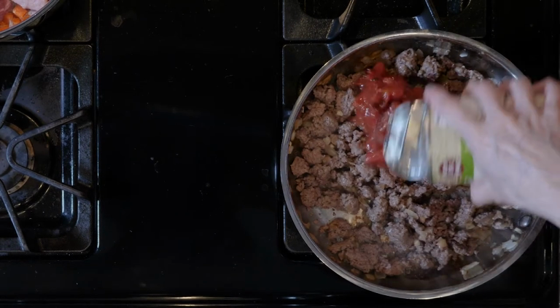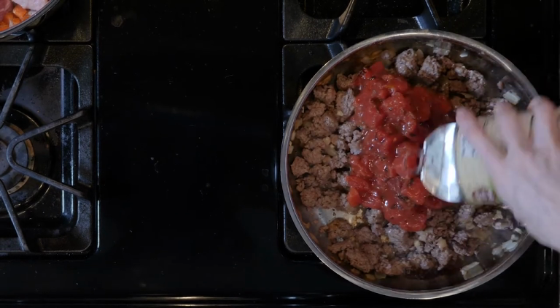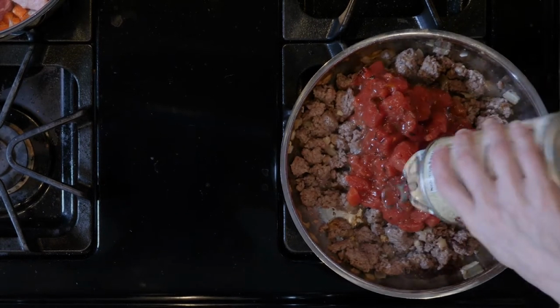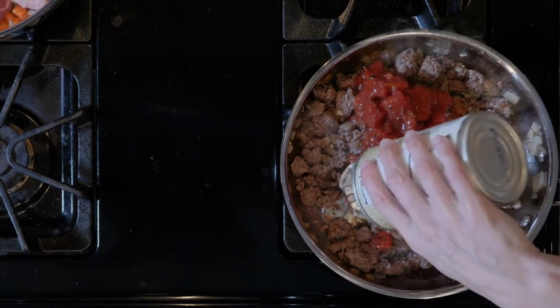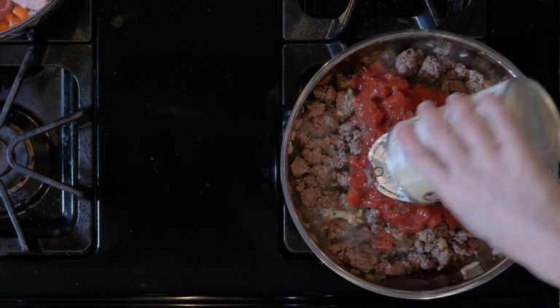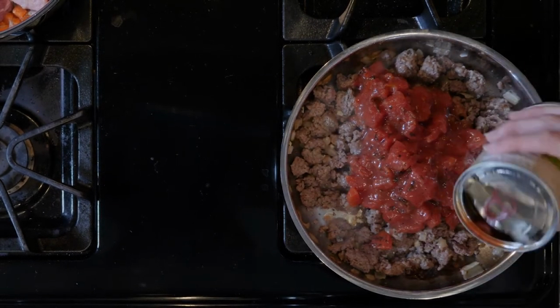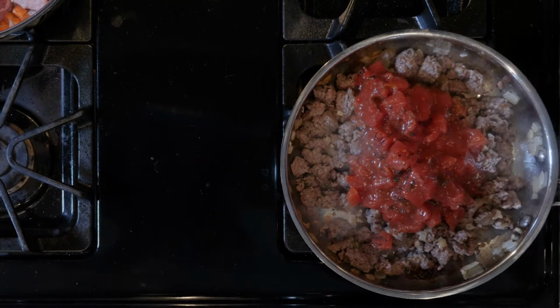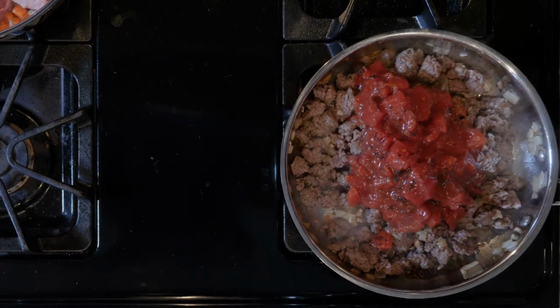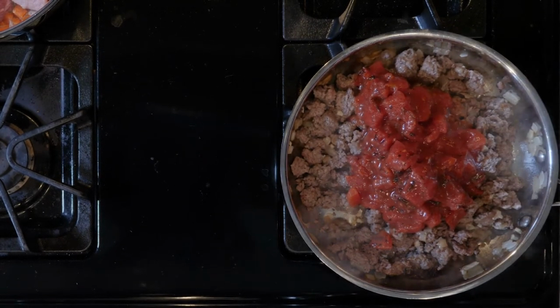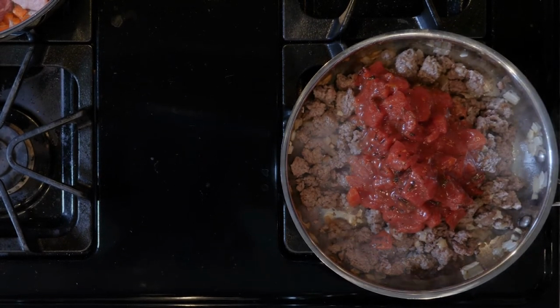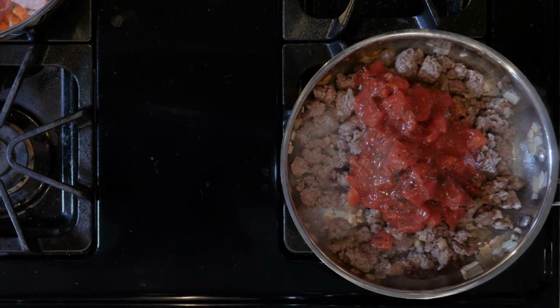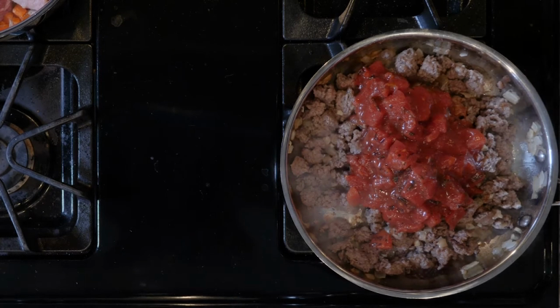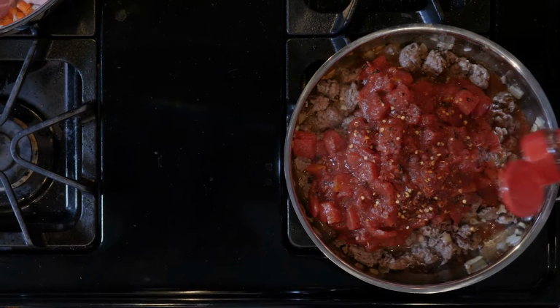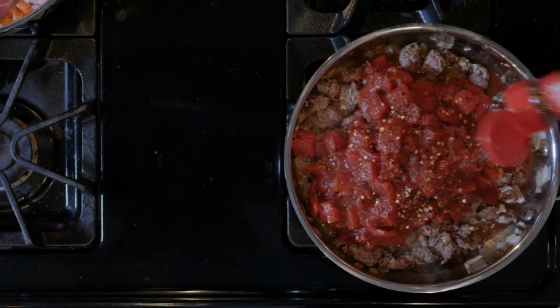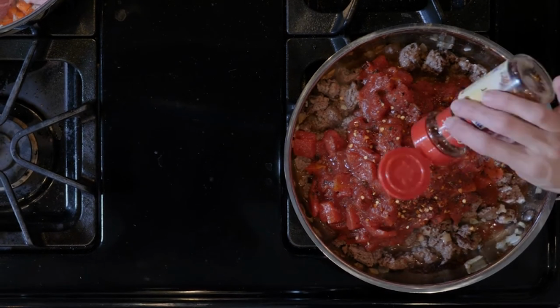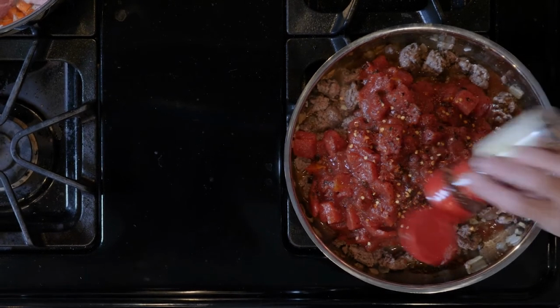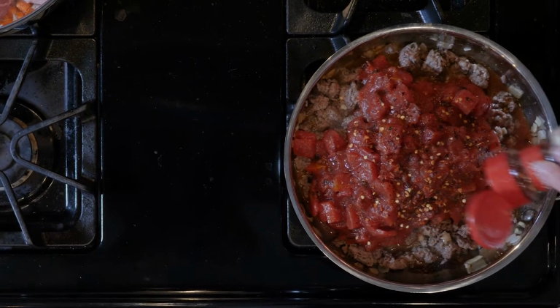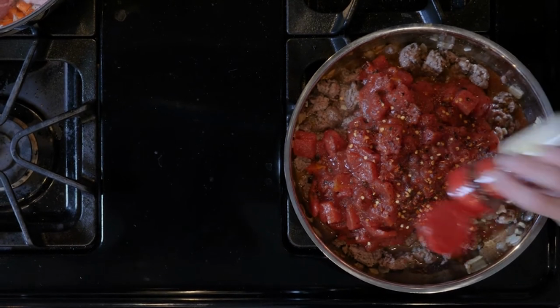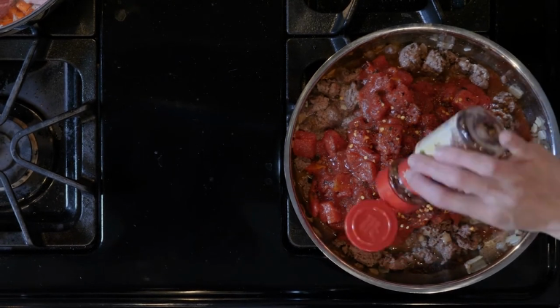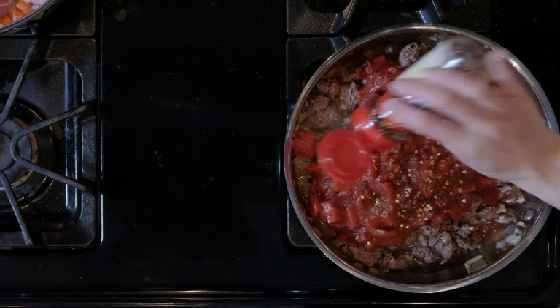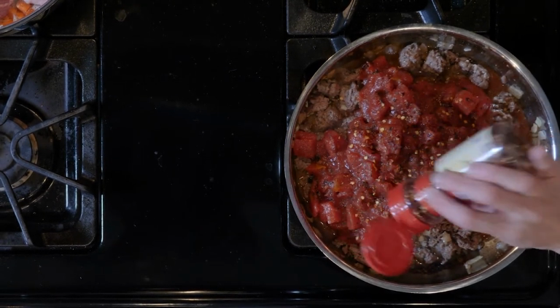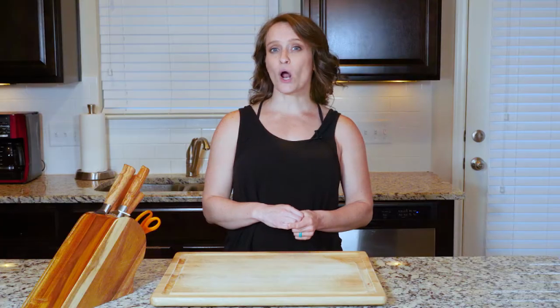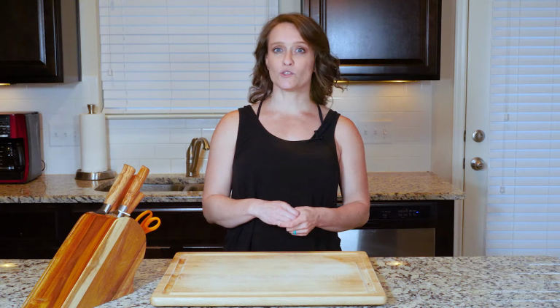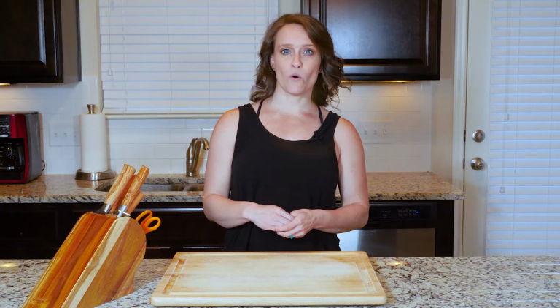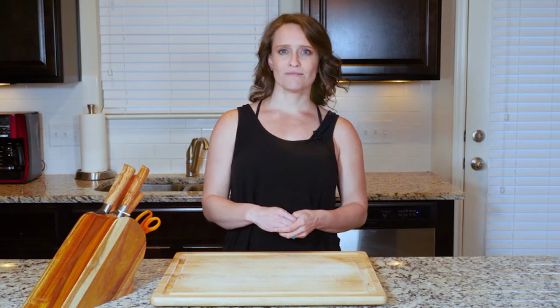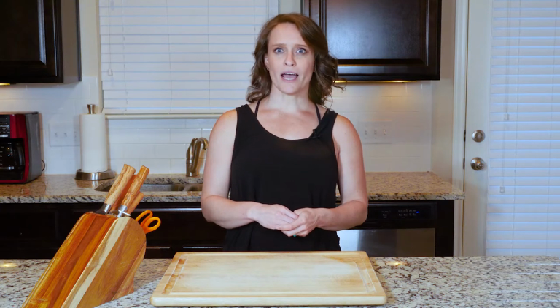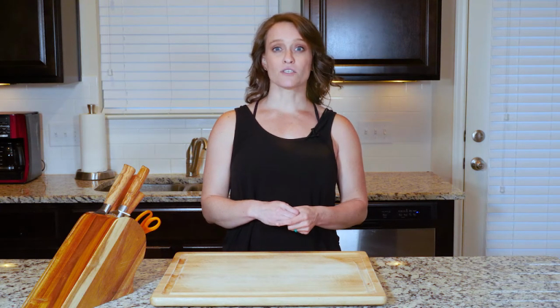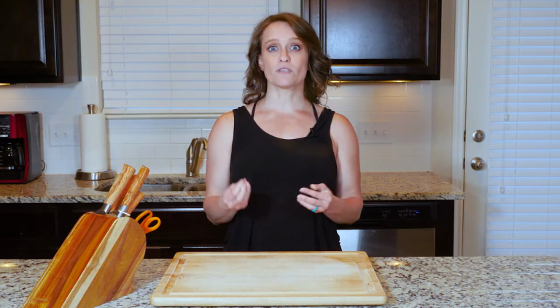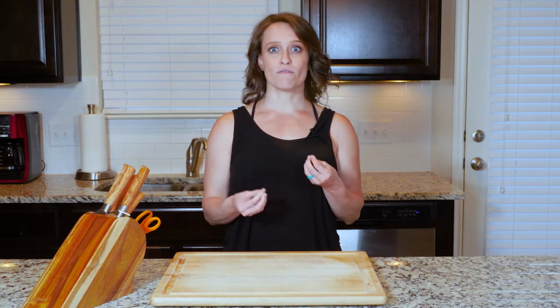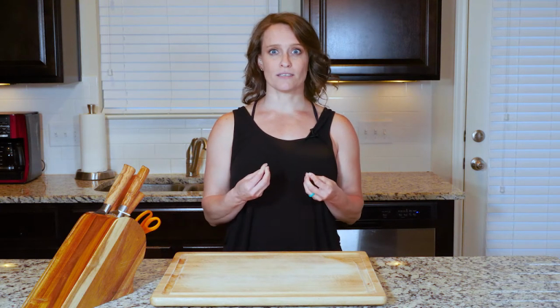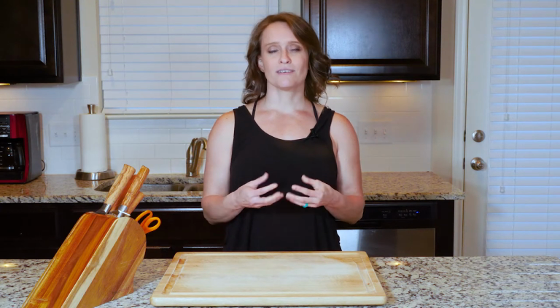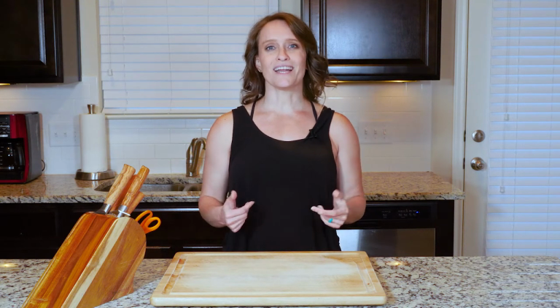Once the meat is cooked, add the tomatoes with some red pepper flakes and cook for five minutes. Once the broccoli and meat are done cooking, spoon some of the broccoli into a bowl and top with some of the bison. Eat up!